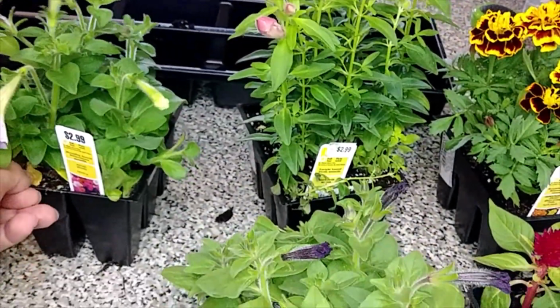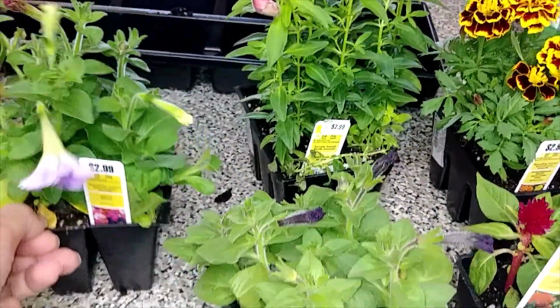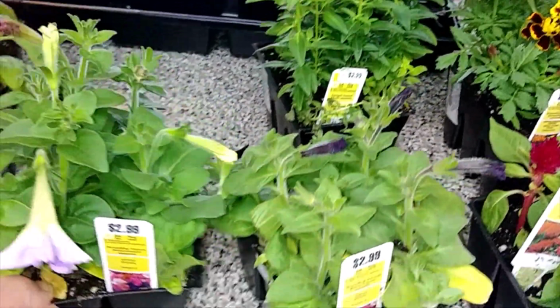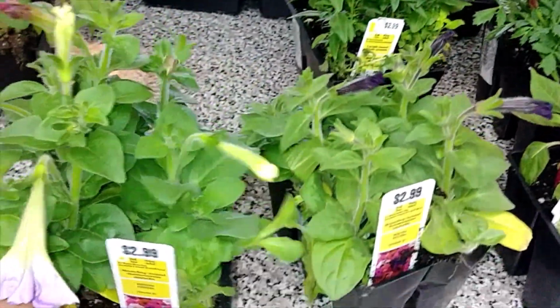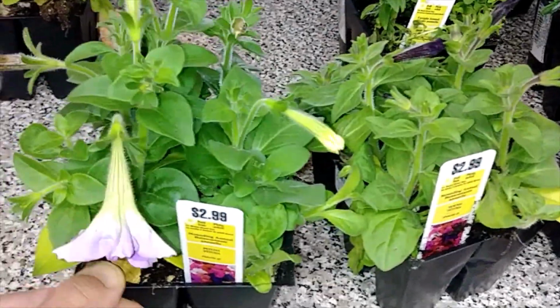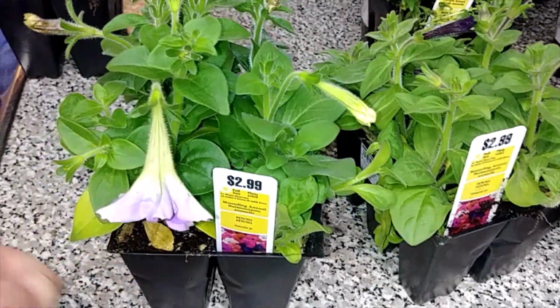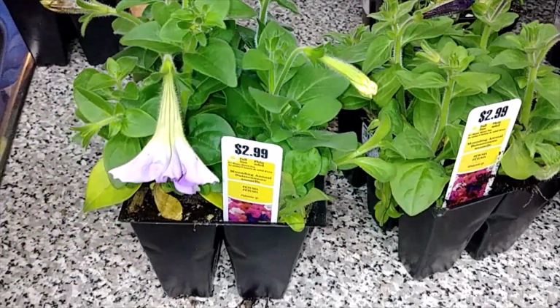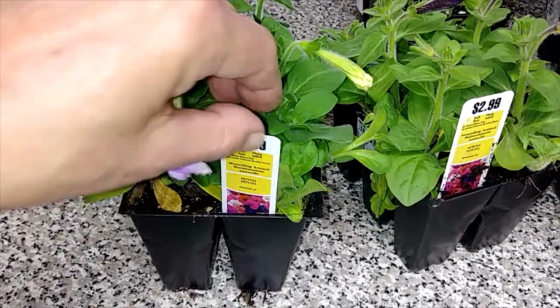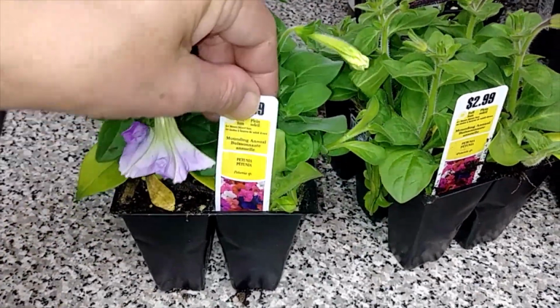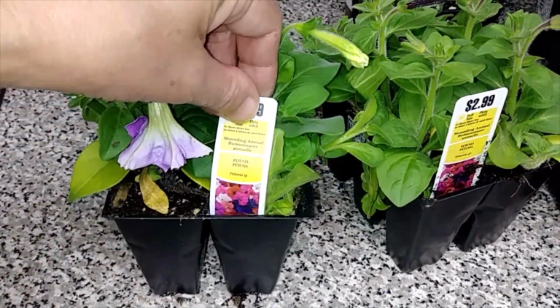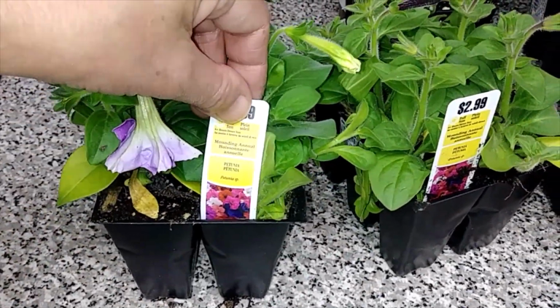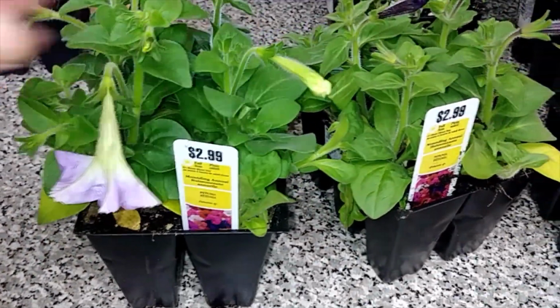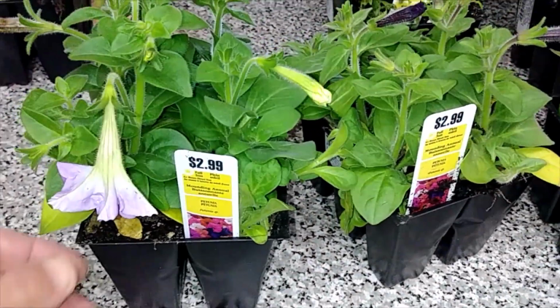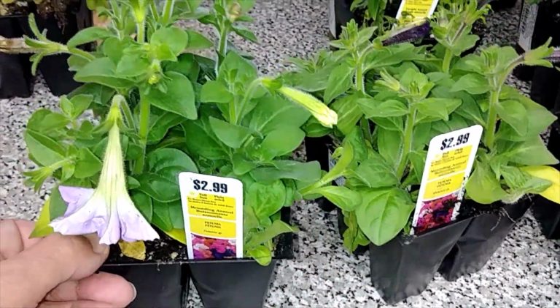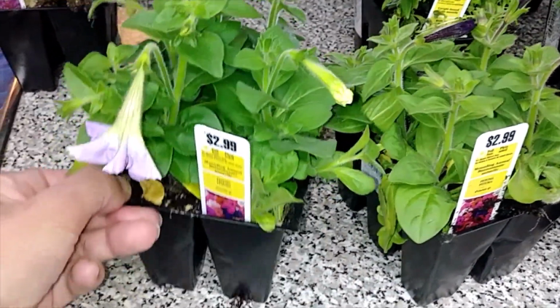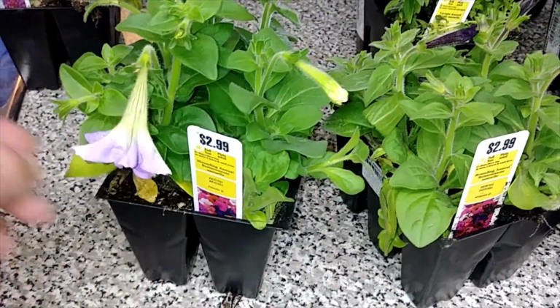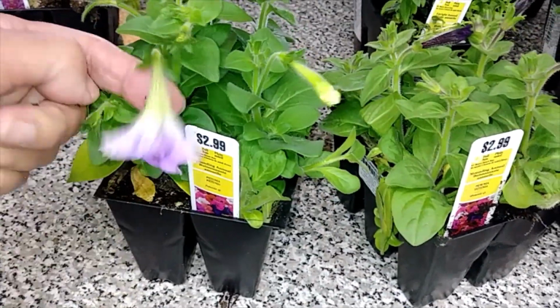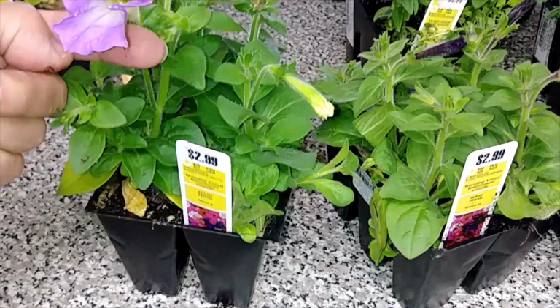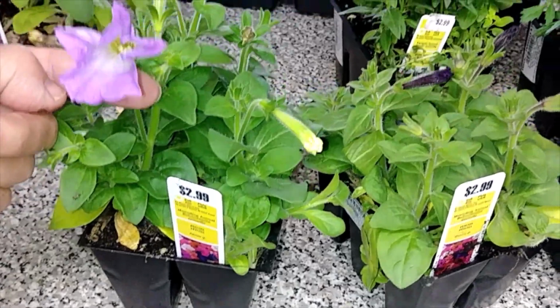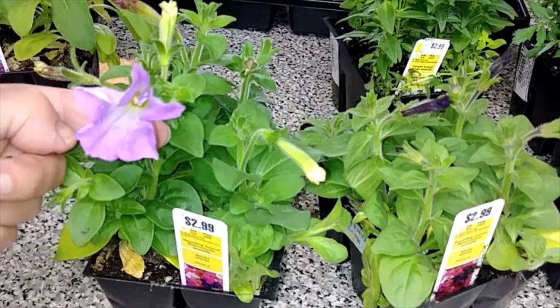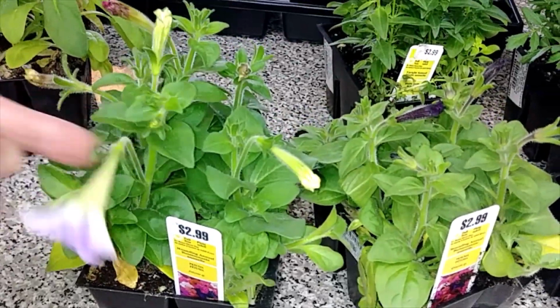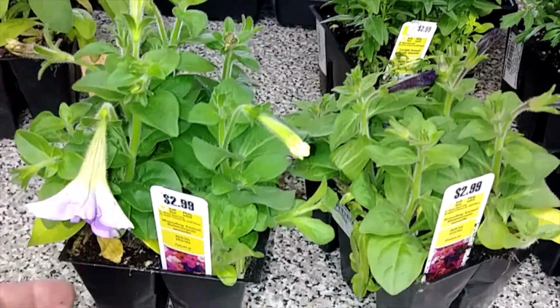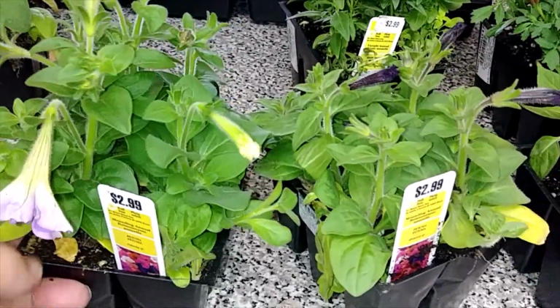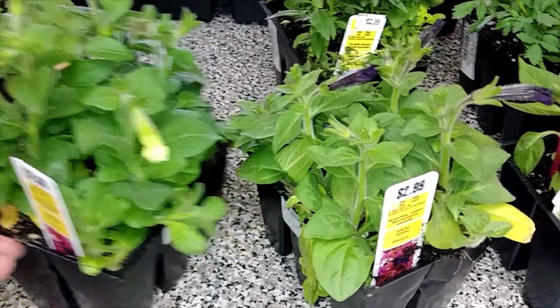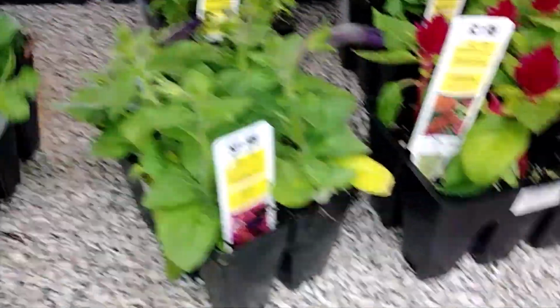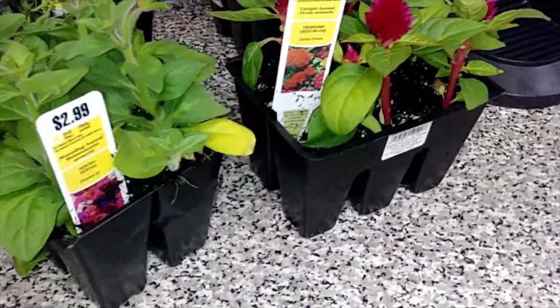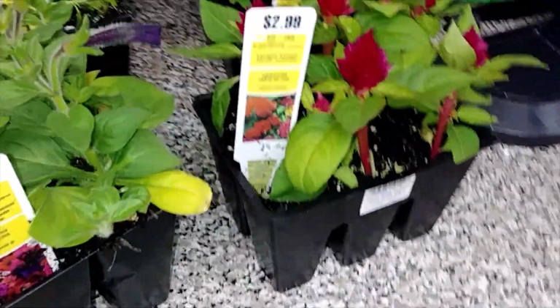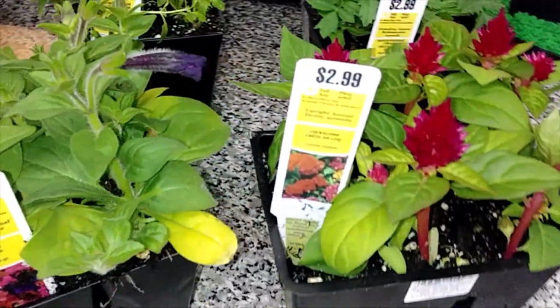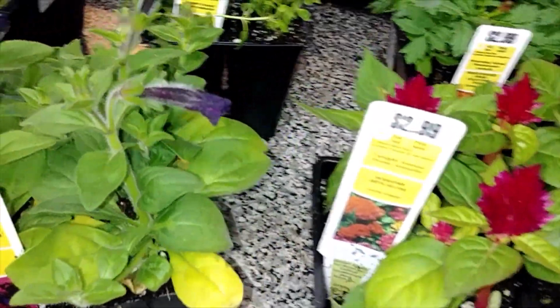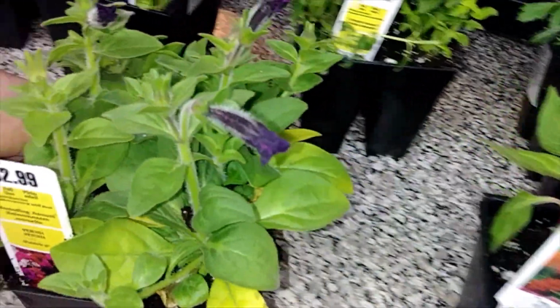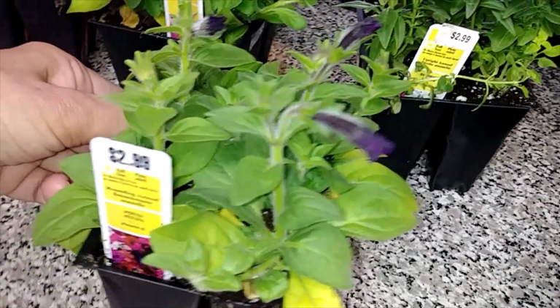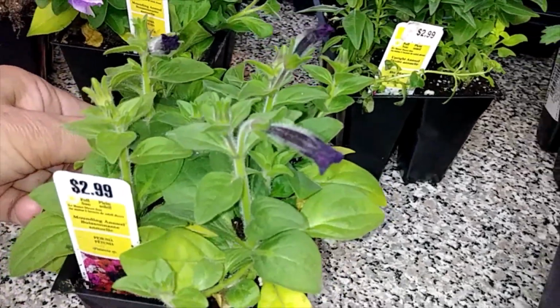These are petunias — there's a mix of colors, they're a real pretty color. This is a dark purple petunia.